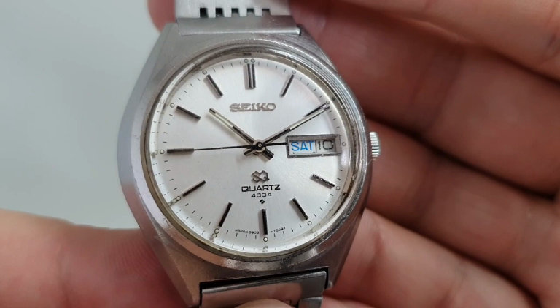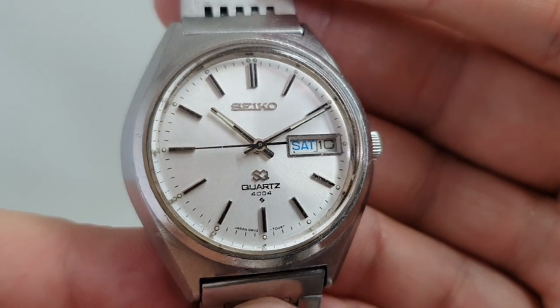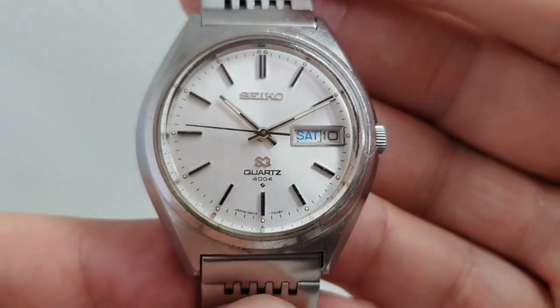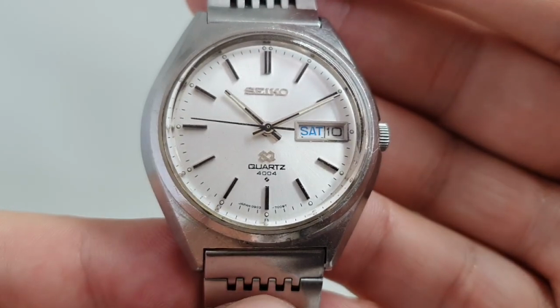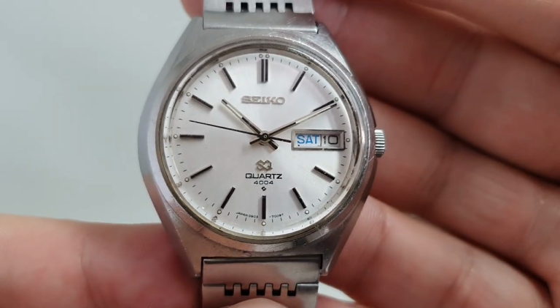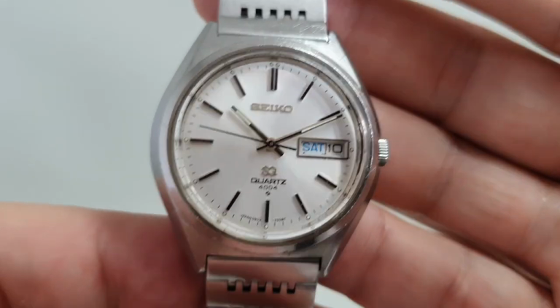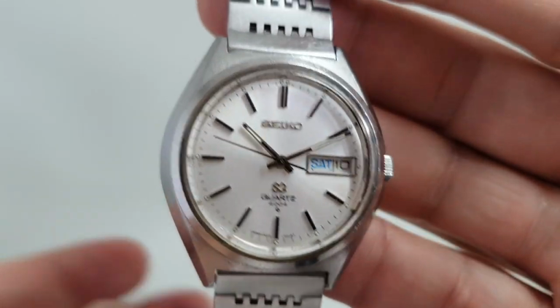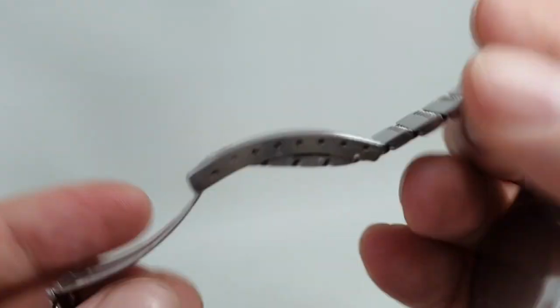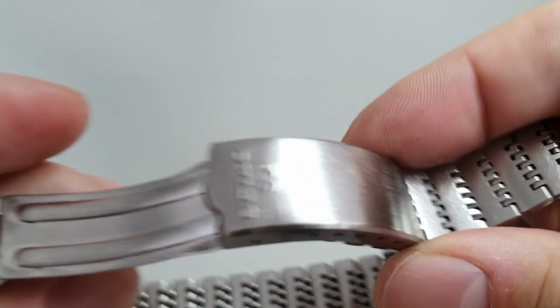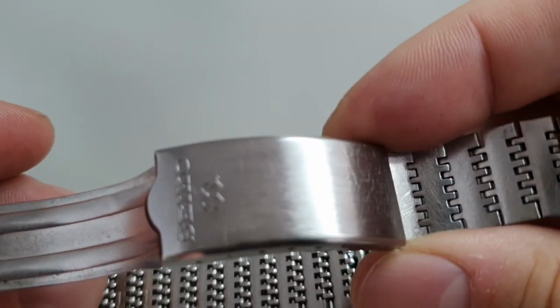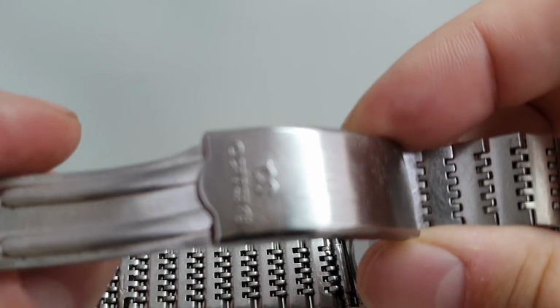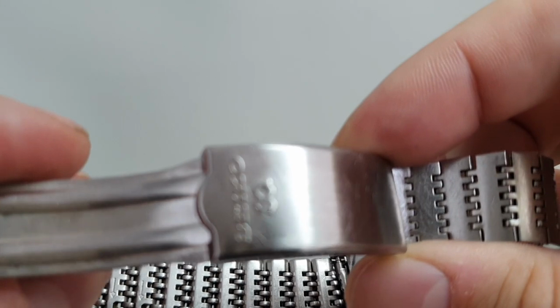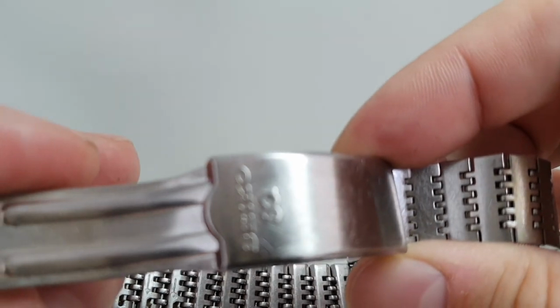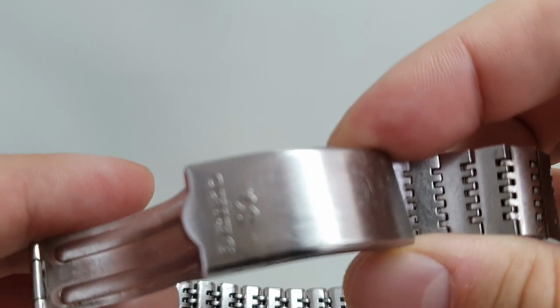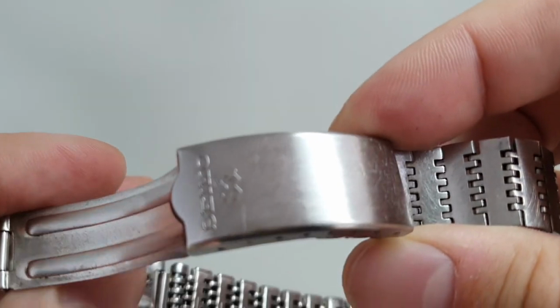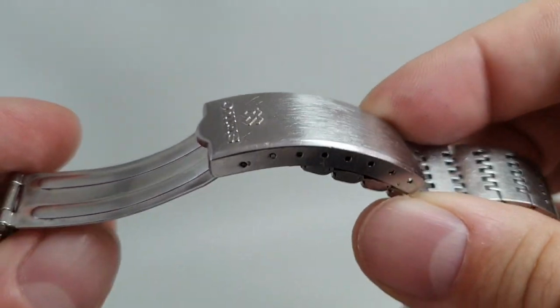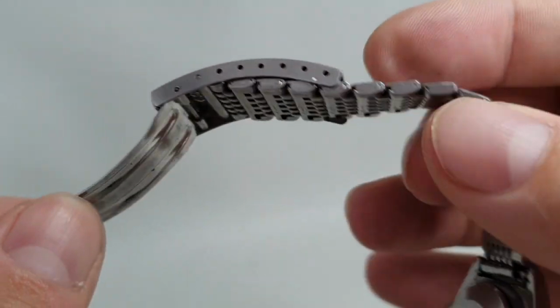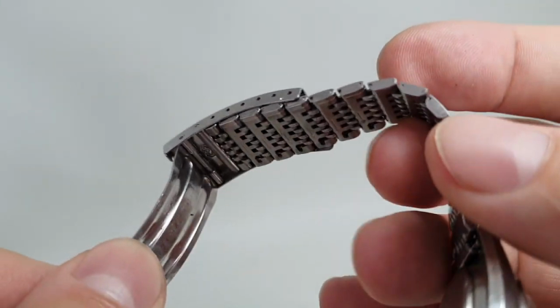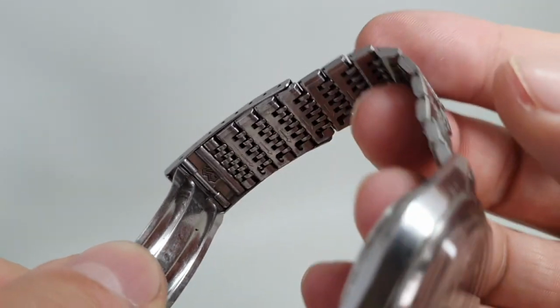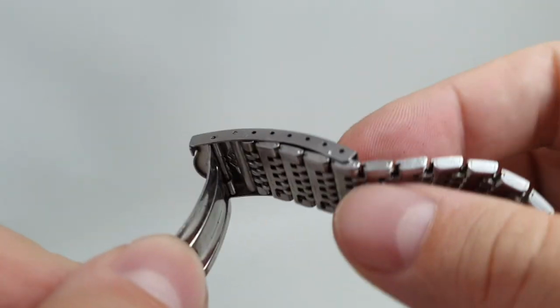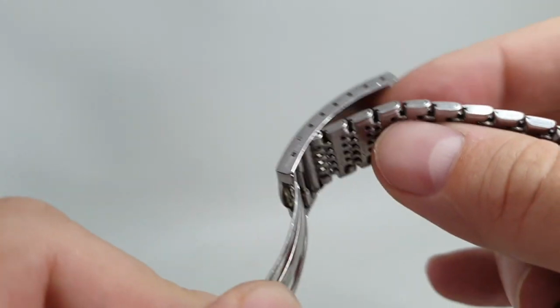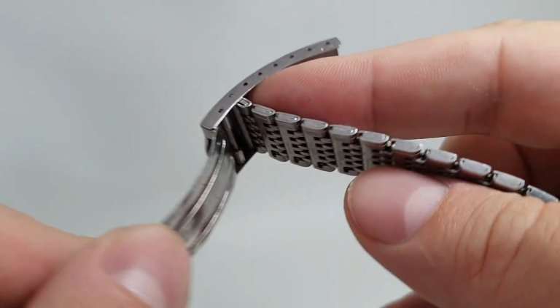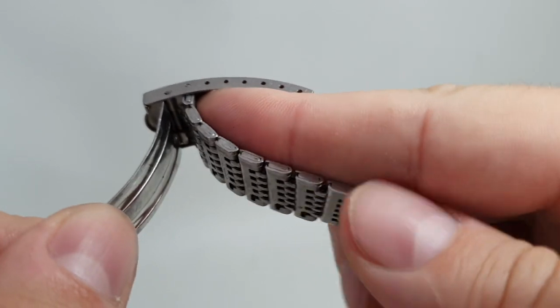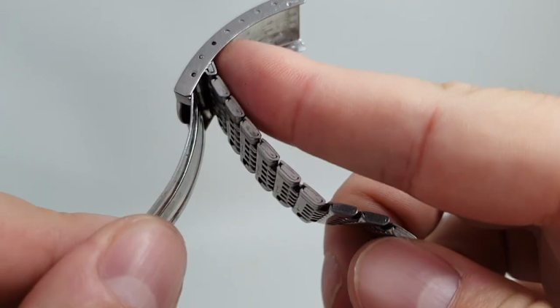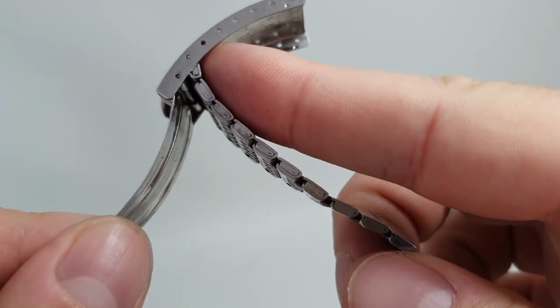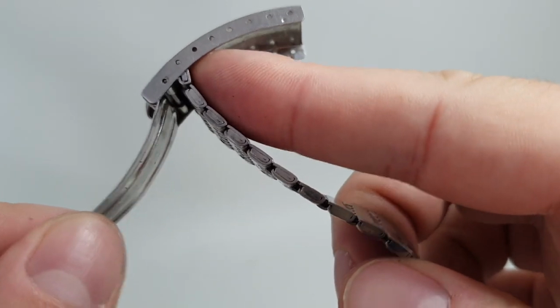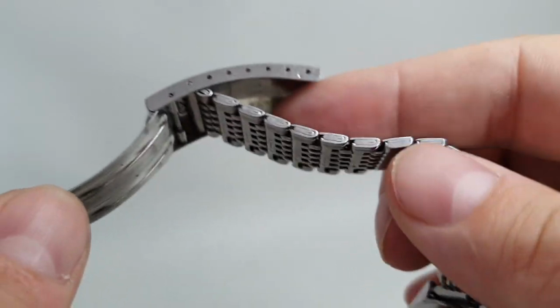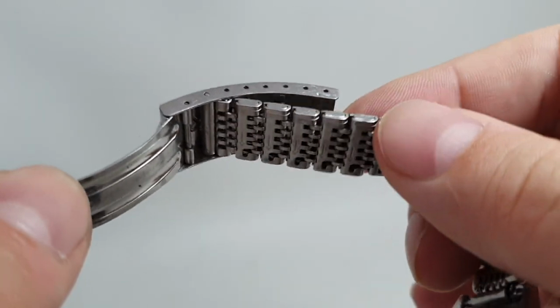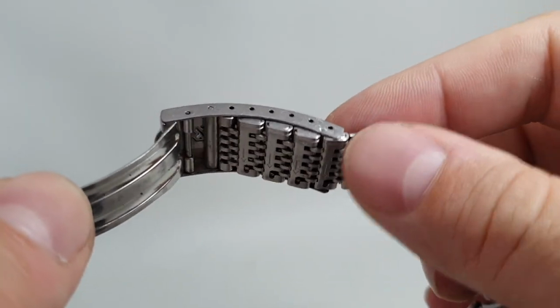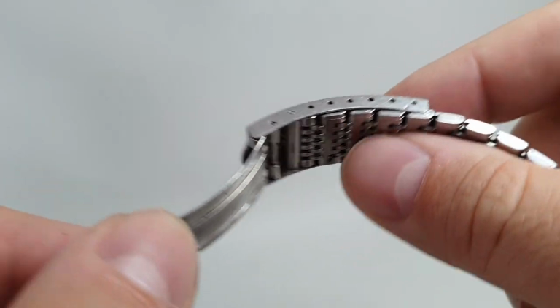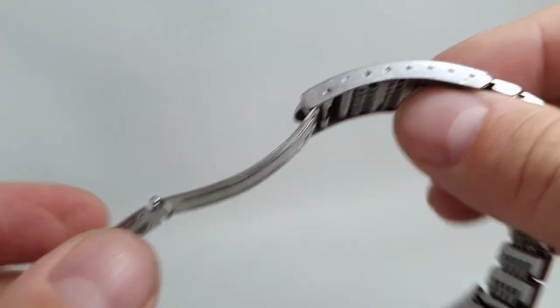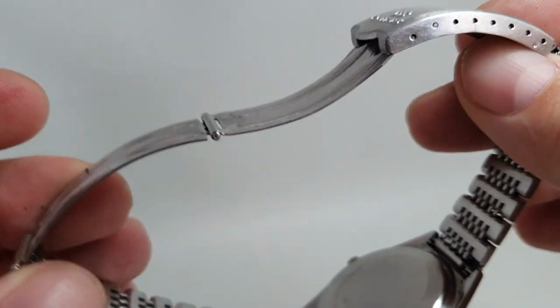Dial, hands, movement — all very good. The right SQ bracelet; you can see it's still loose on my wrist even though it's right at the end of that adjustment. We can remove some links for you should you wish.